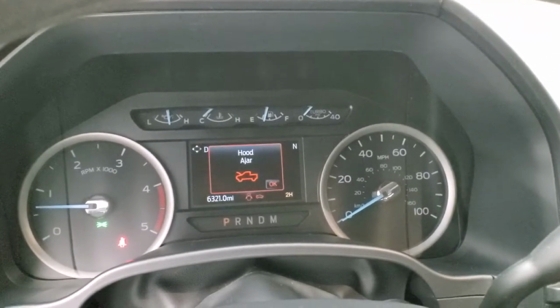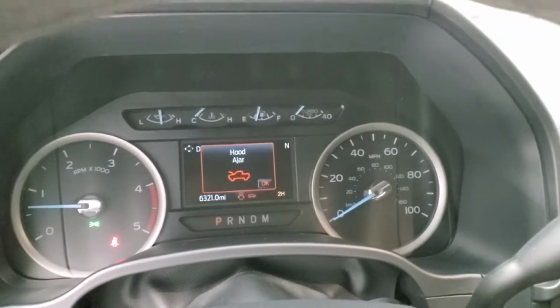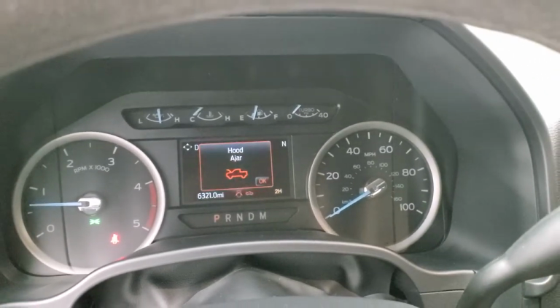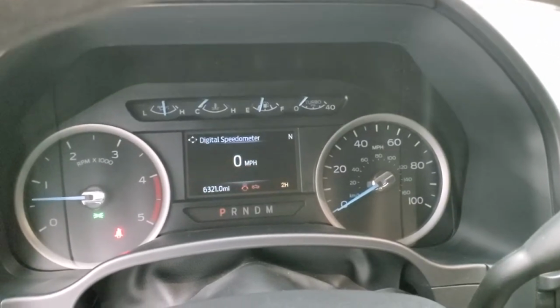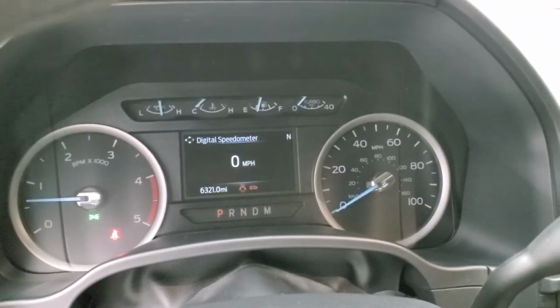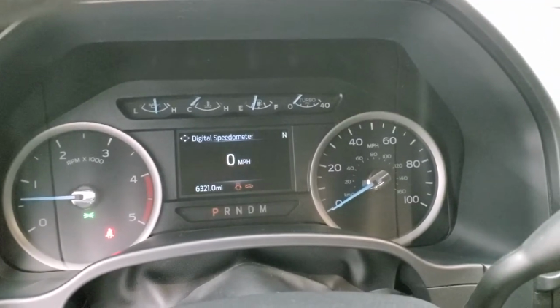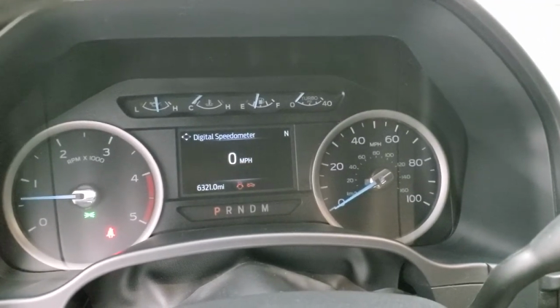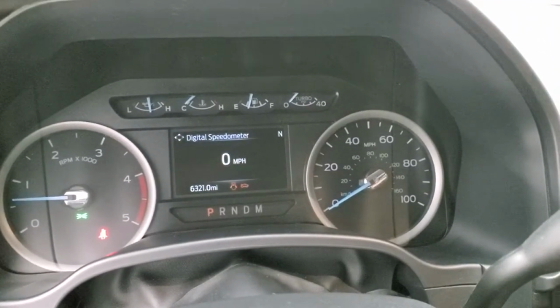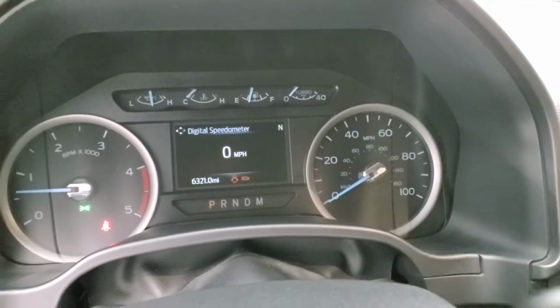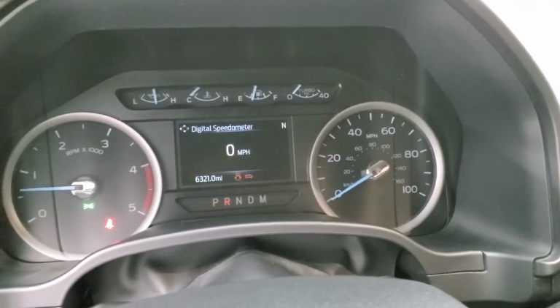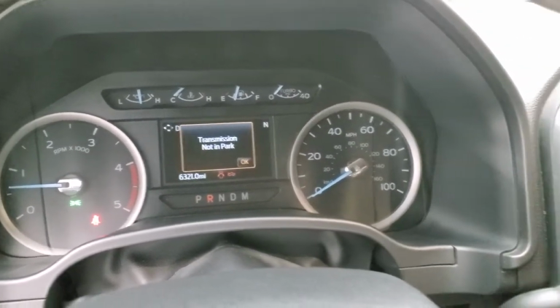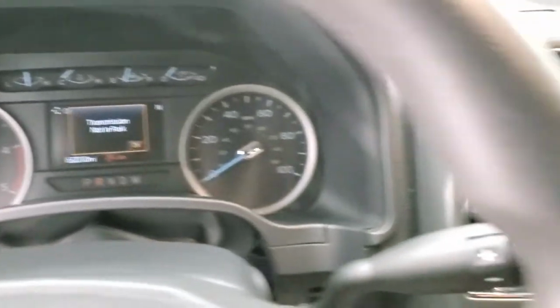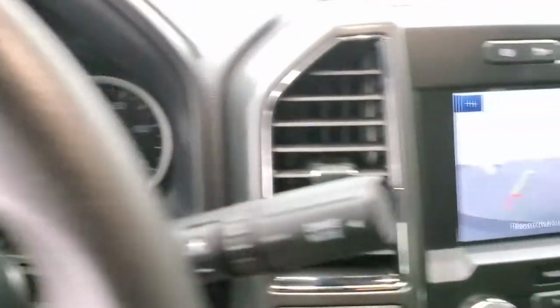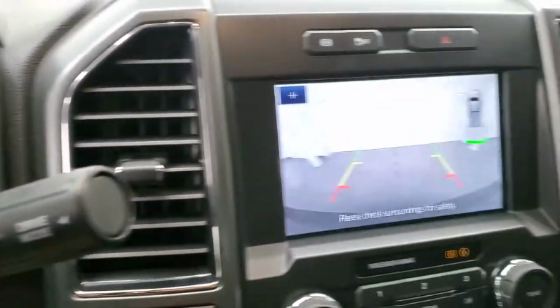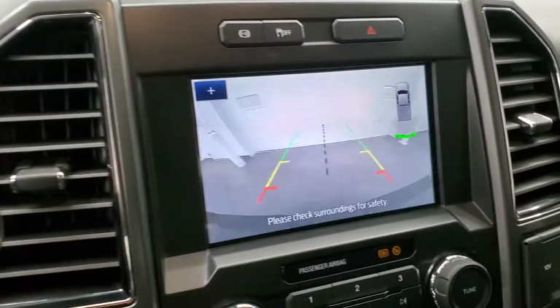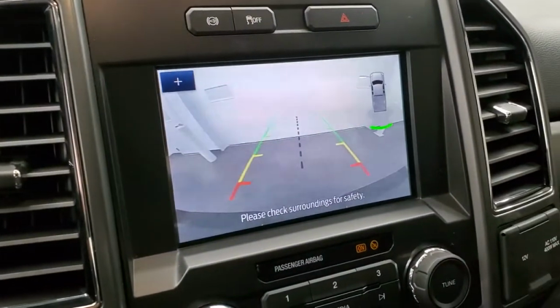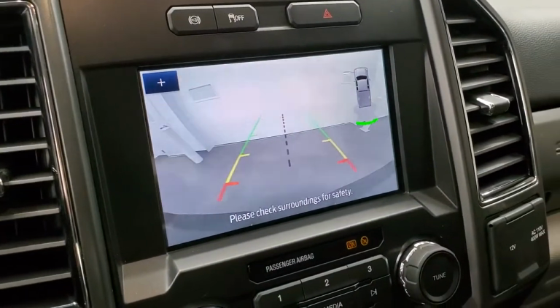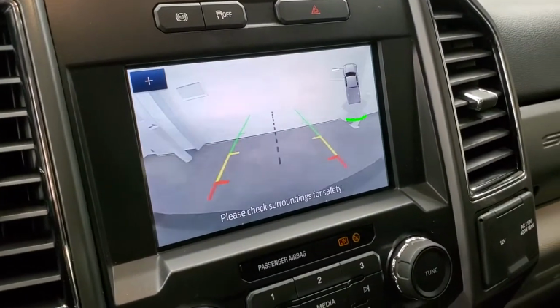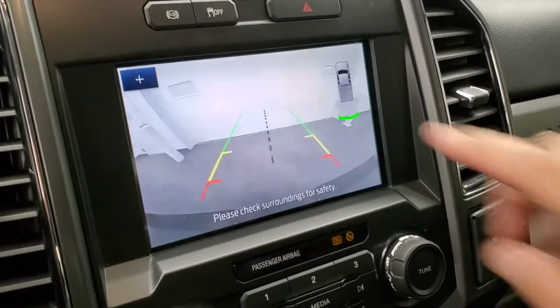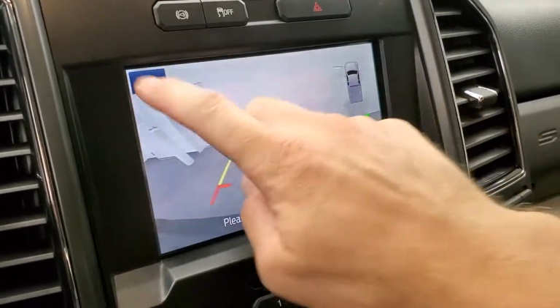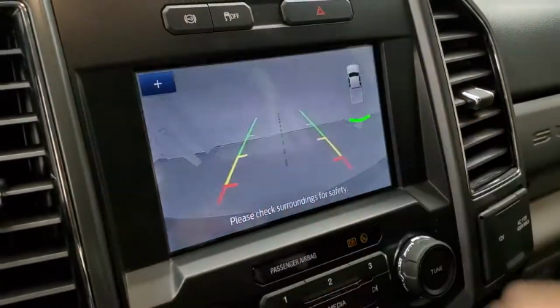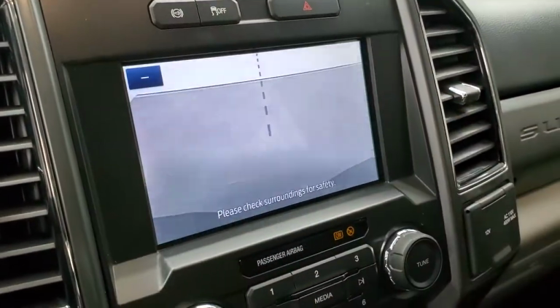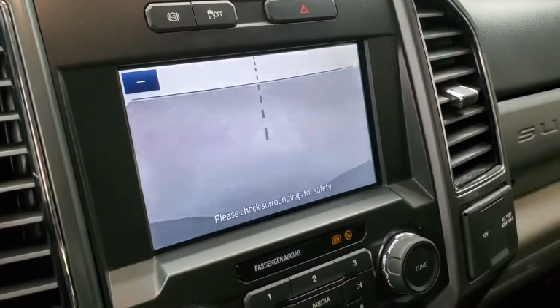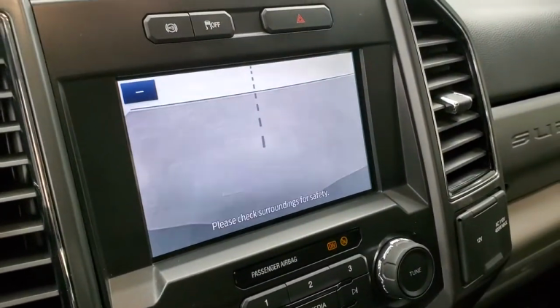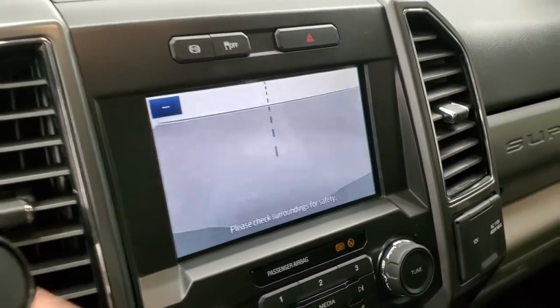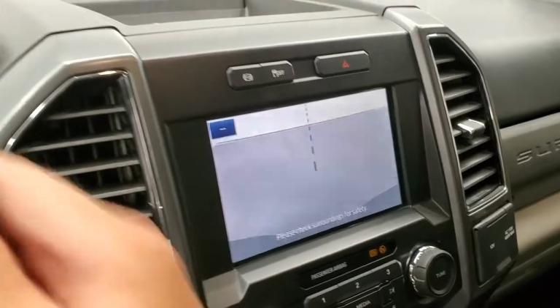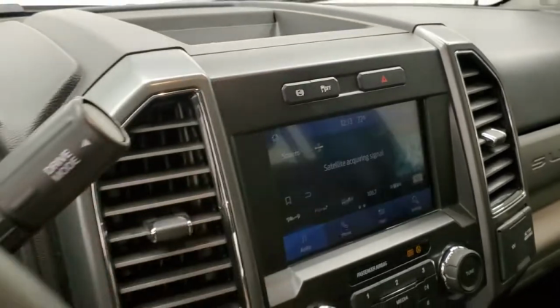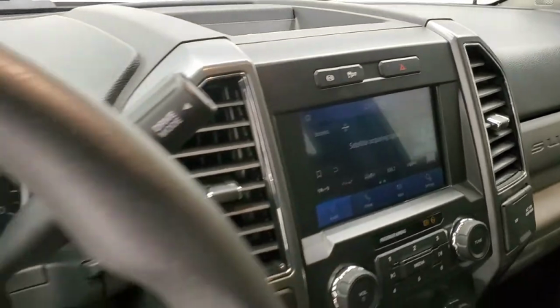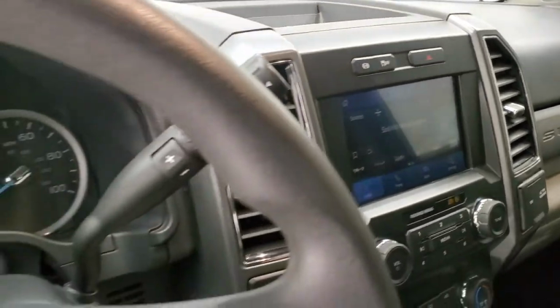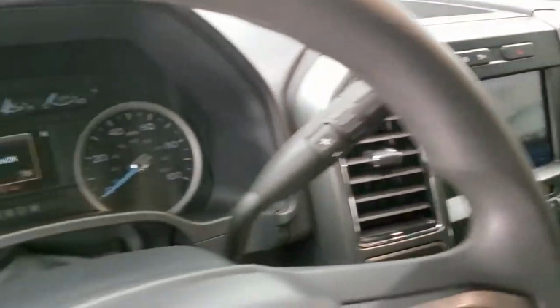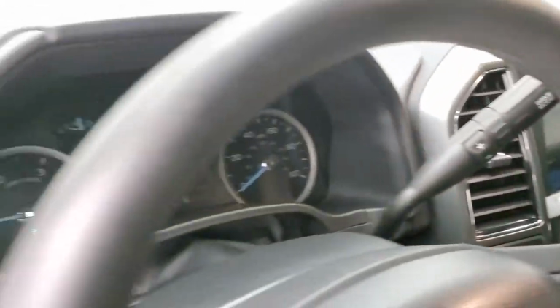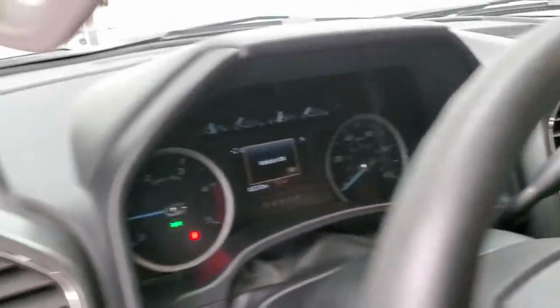Starts right up — no check engine lights or anything like that. There is your backup camera right there, and you can even zoom in on the receiver hitch to get hooked up to your boat, camper, or trailer the first time, every time.